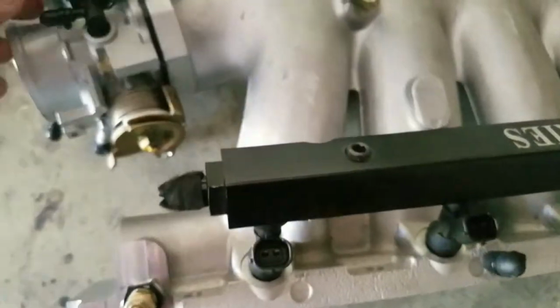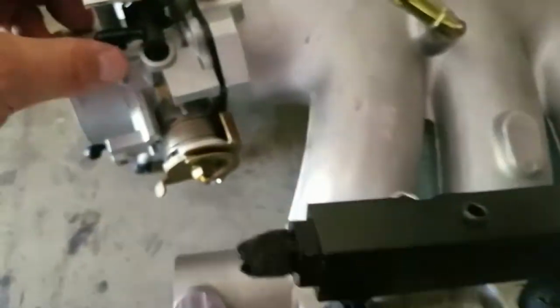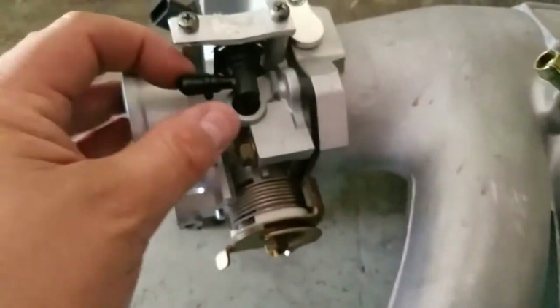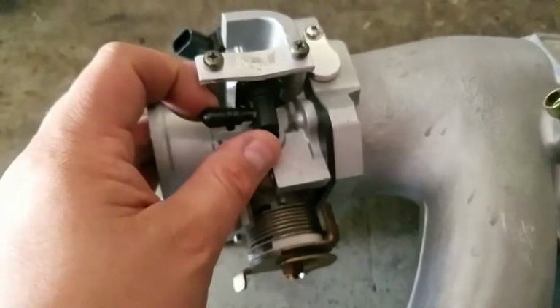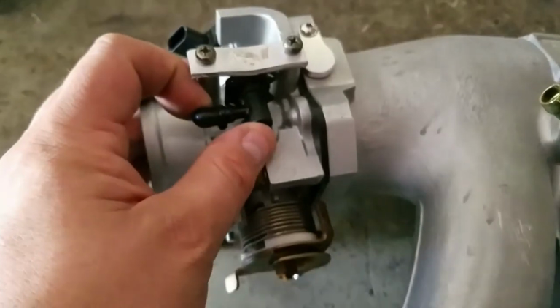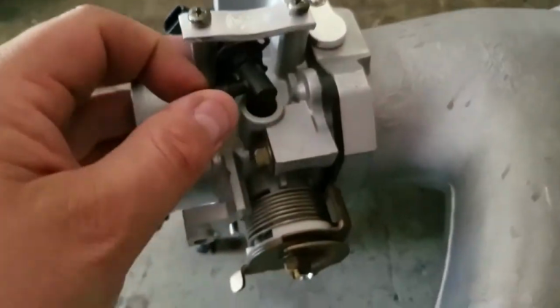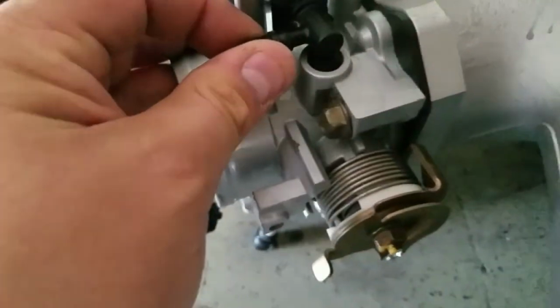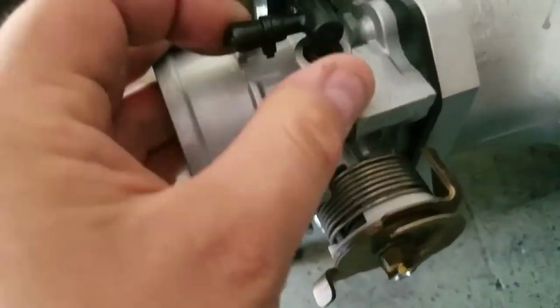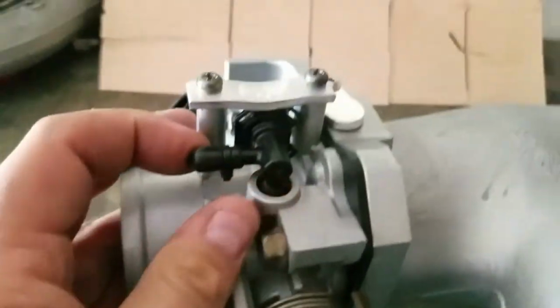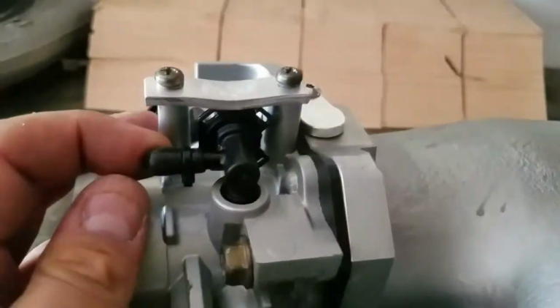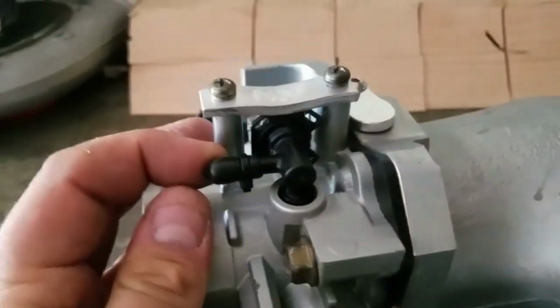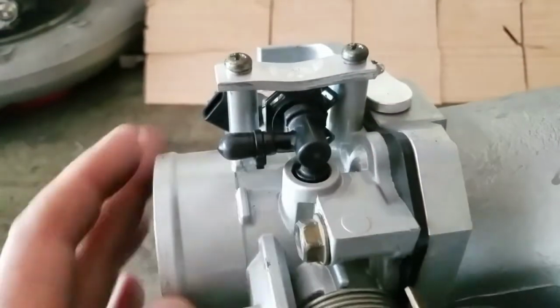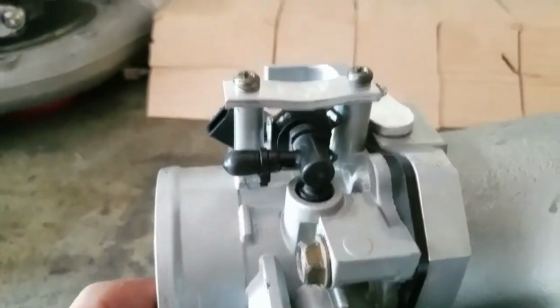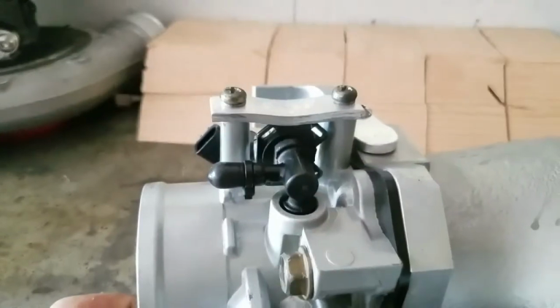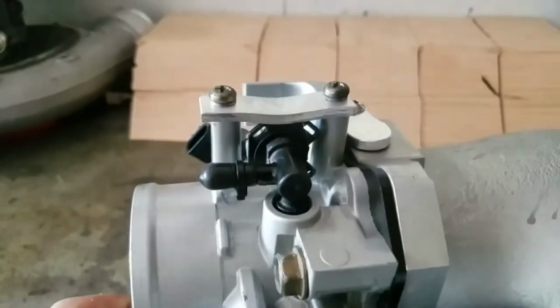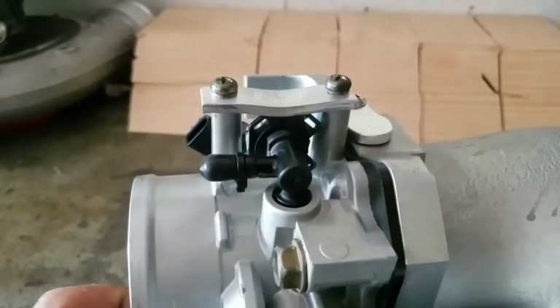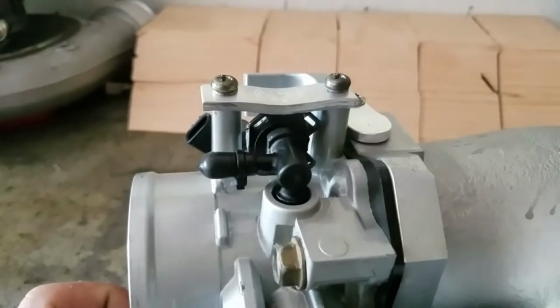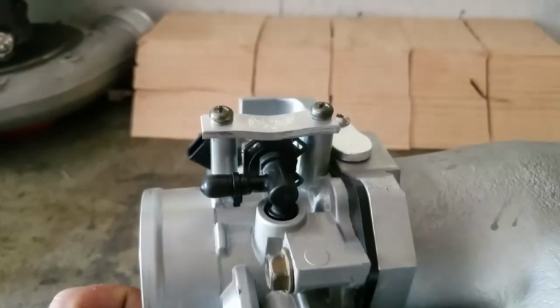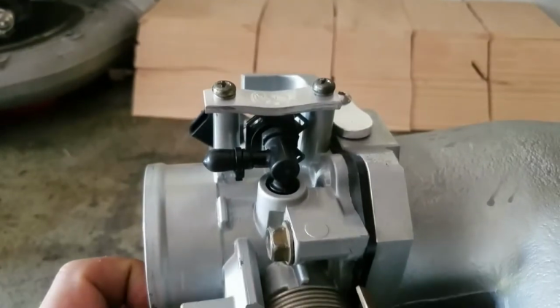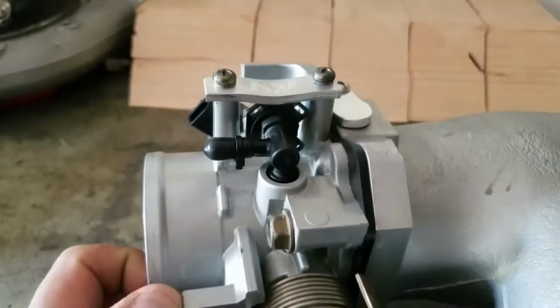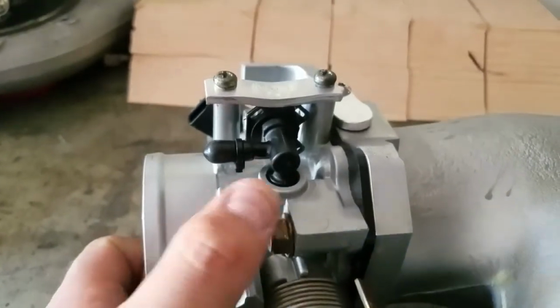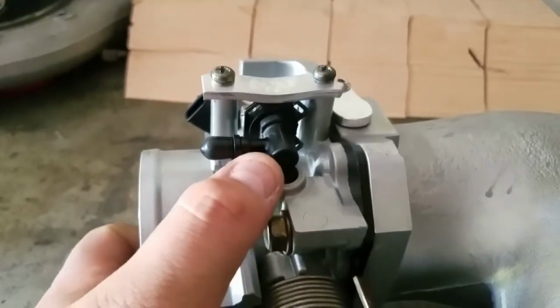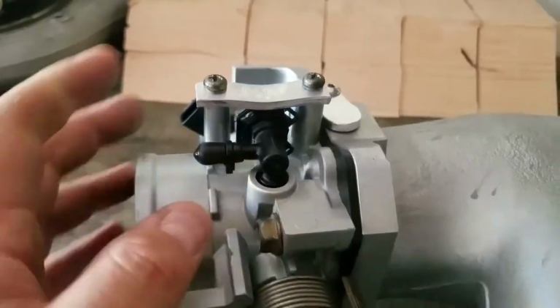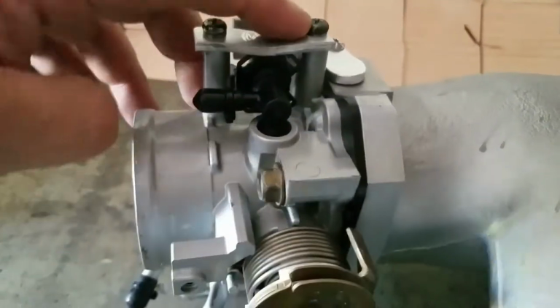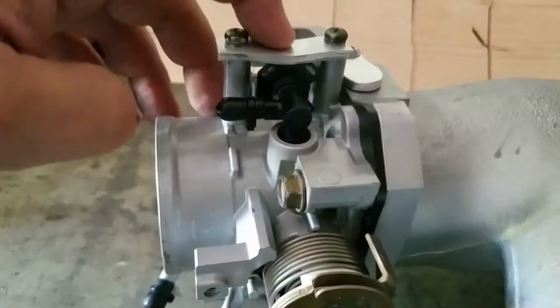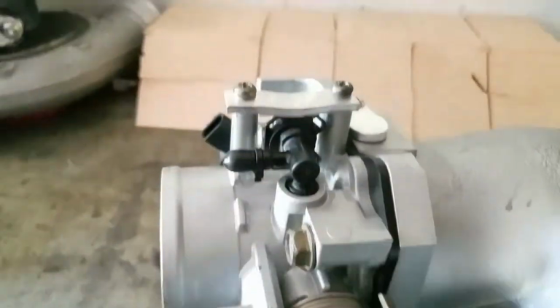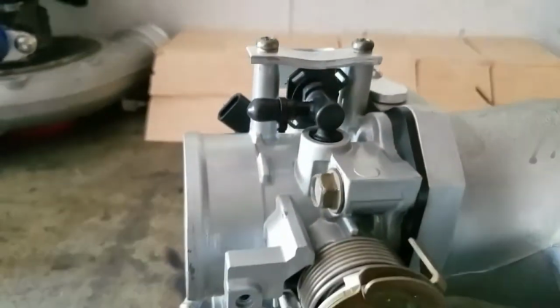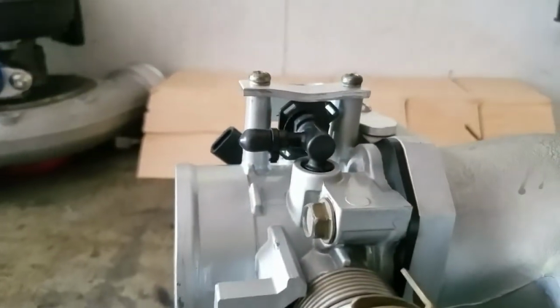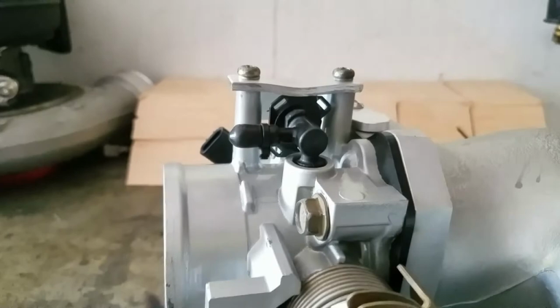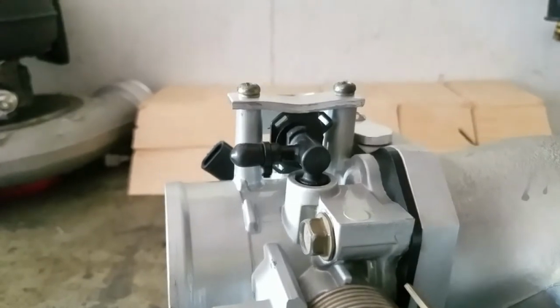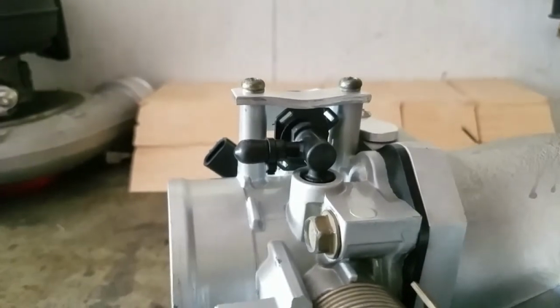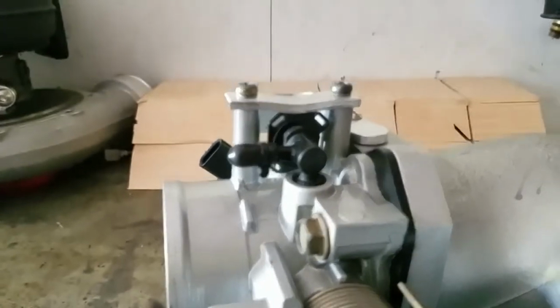I also modified this sensor up top just so I don't have to look at that ugly thing. I'll probably just get my fabricator to weld that up and fill it in, but for now I just made it so it doesn't pop up.